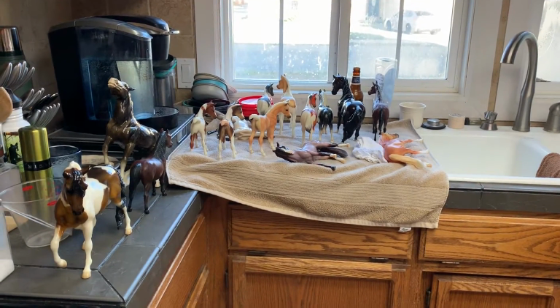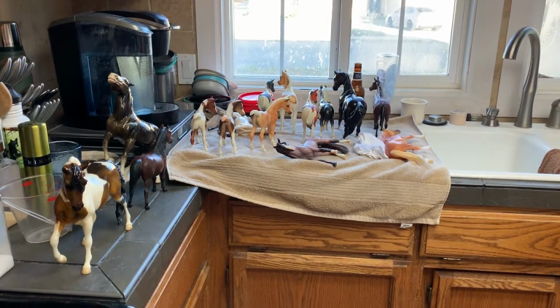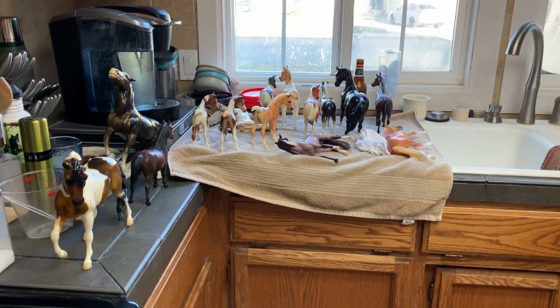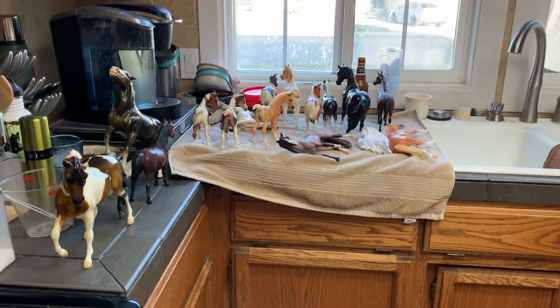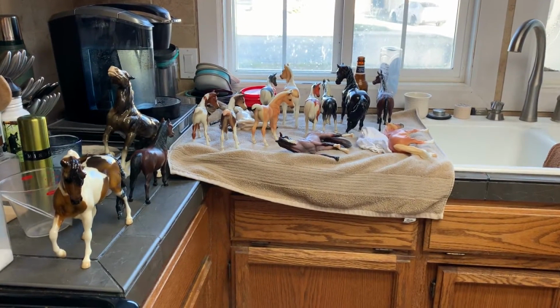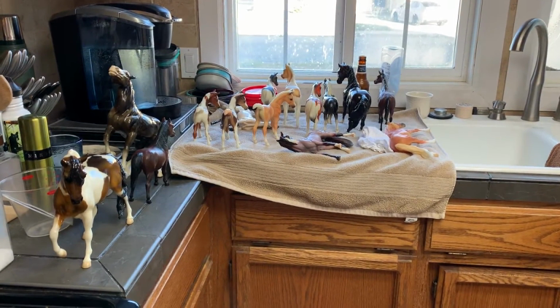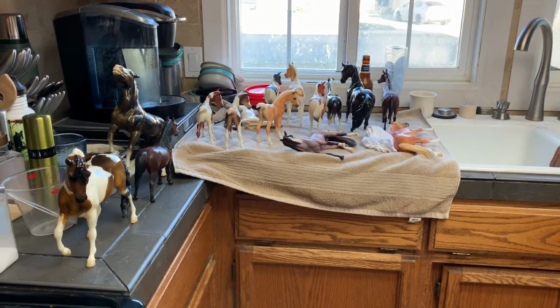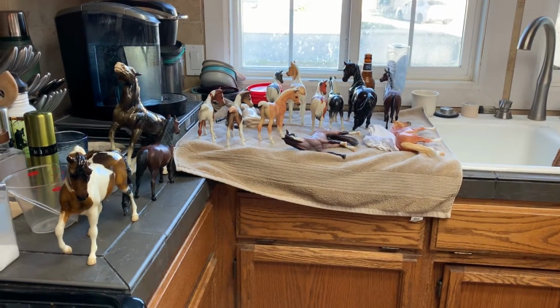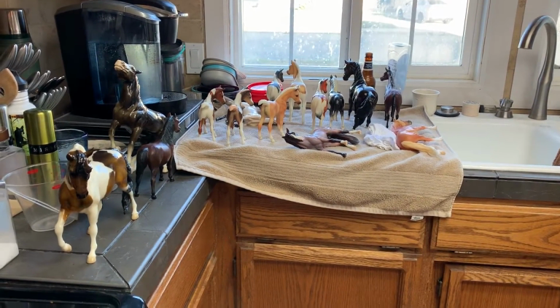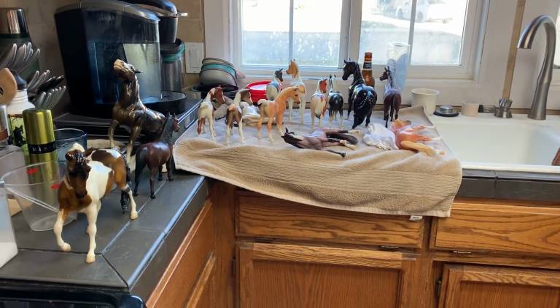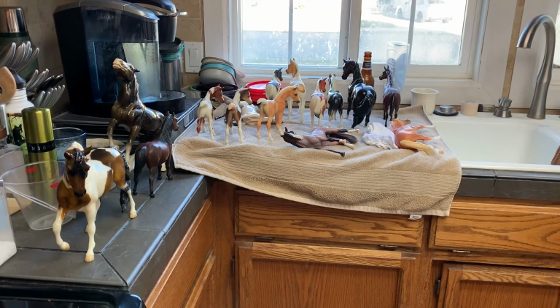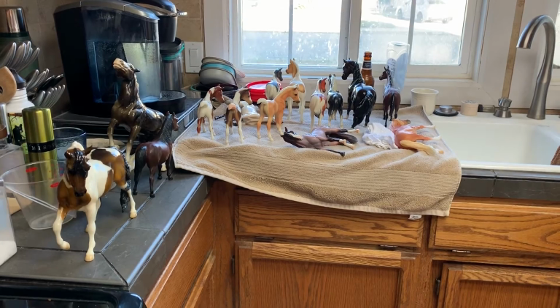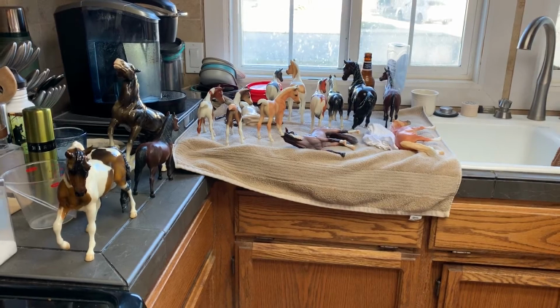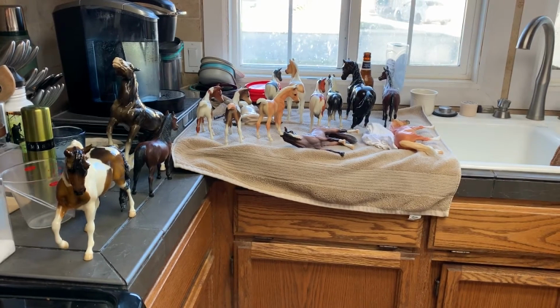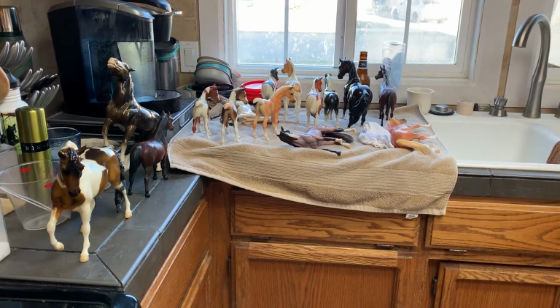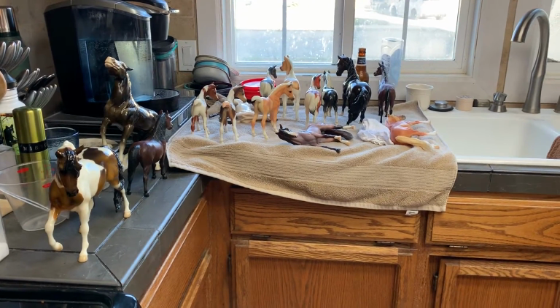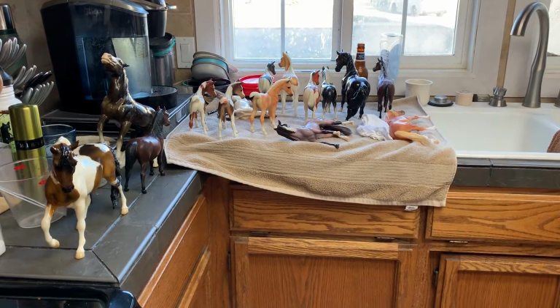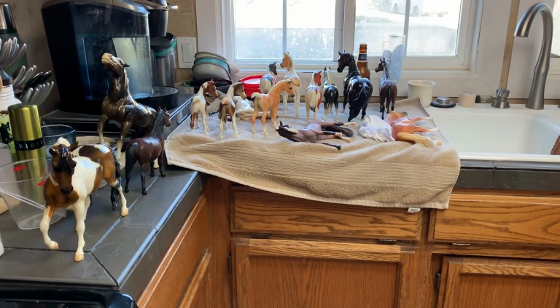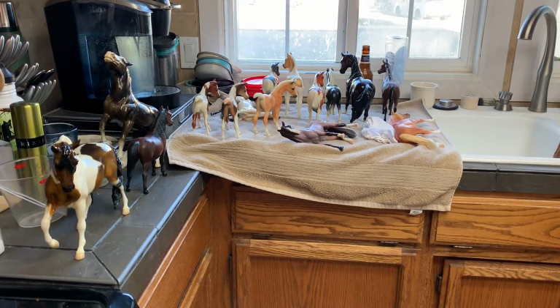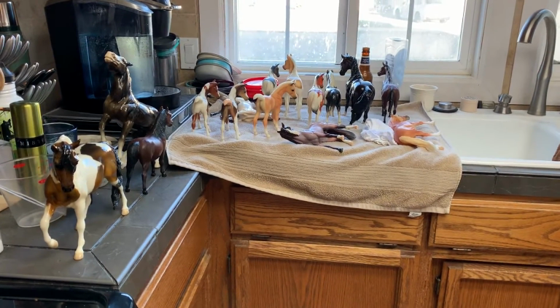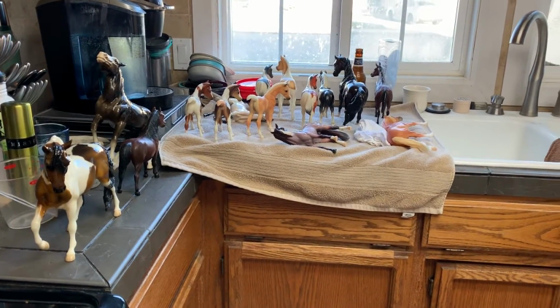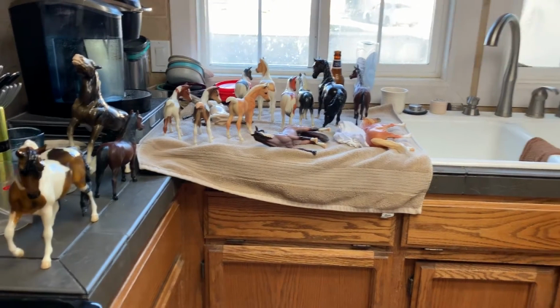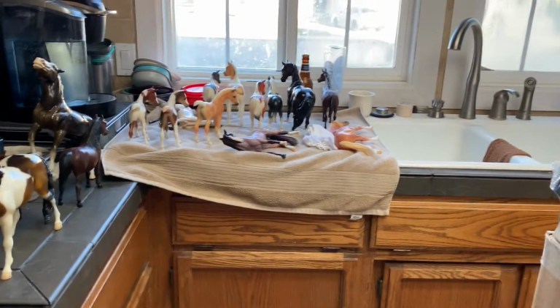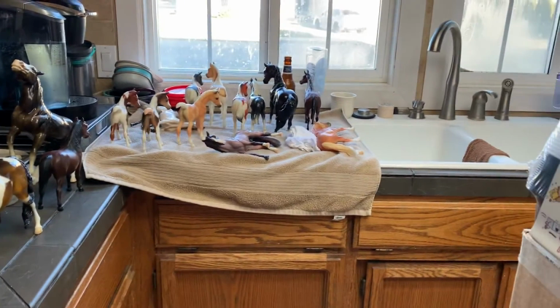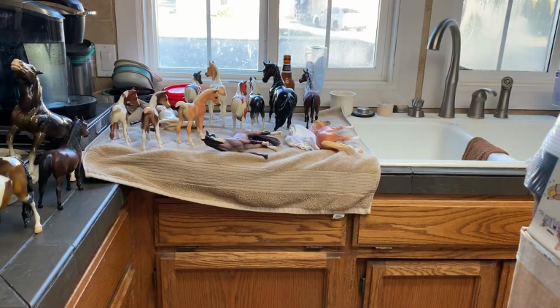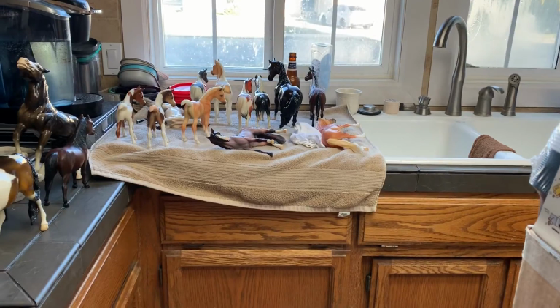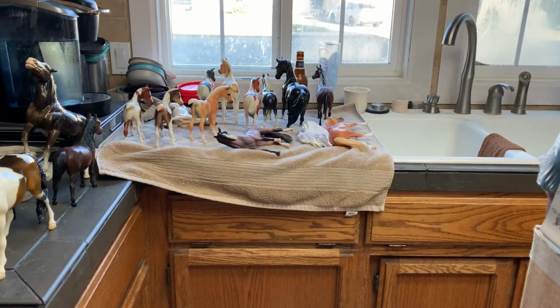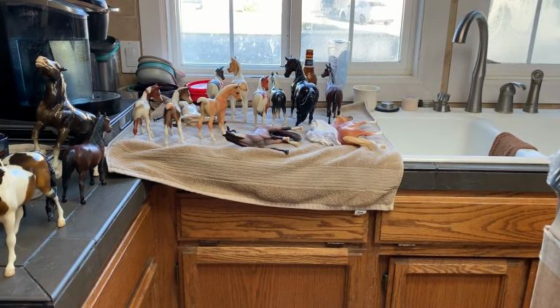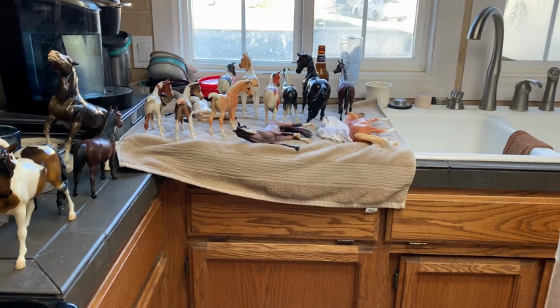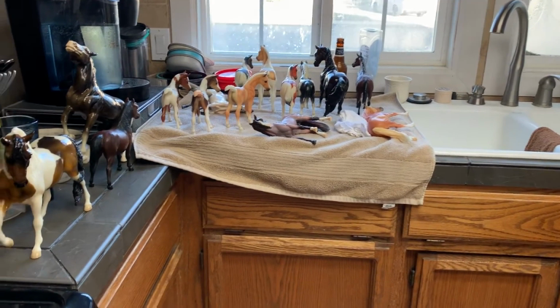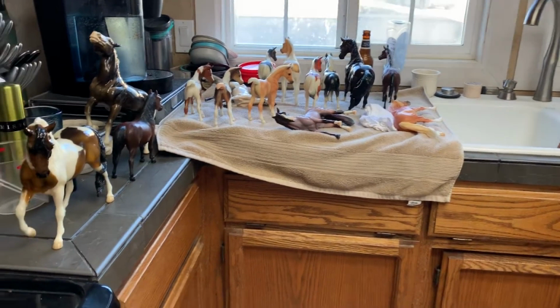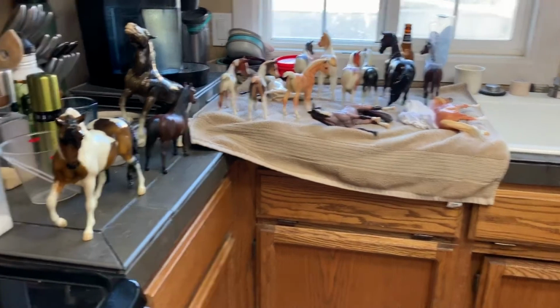Hey guys, this is Aiden's Toy Trove. I just unloaded a bunch of Breyers from a box — there are actually some Peter Stones too. These guys are headed to the kitchen sink to get washed. I just use hot water and some mild dish soap.